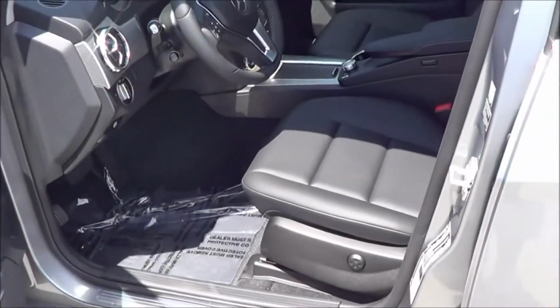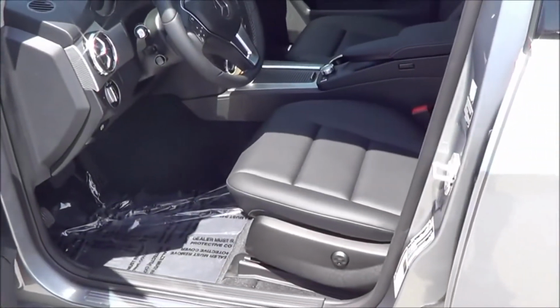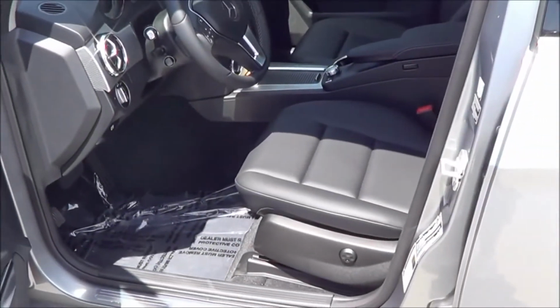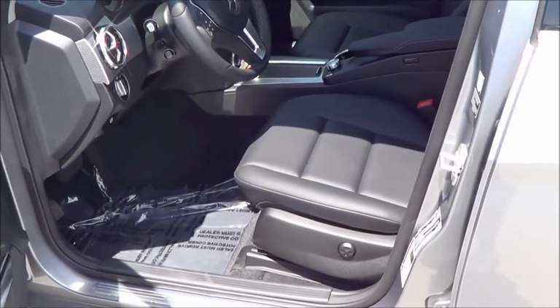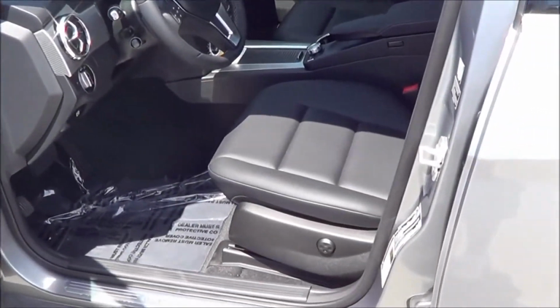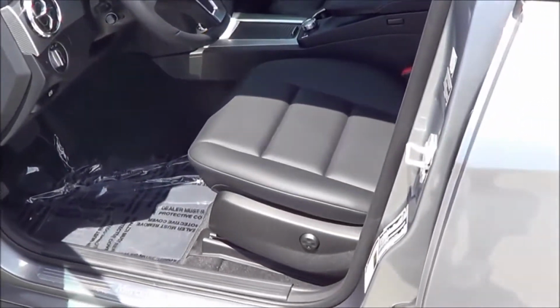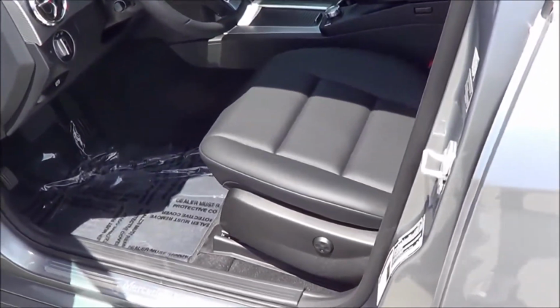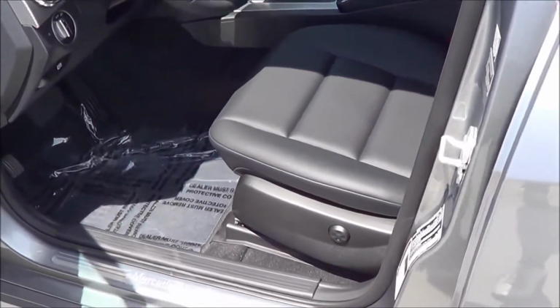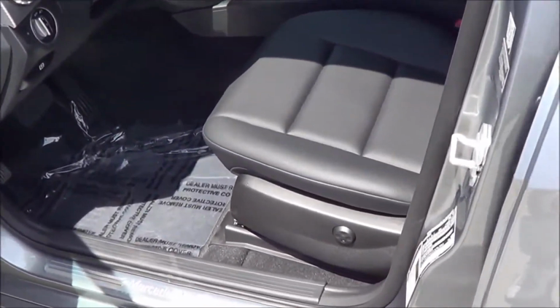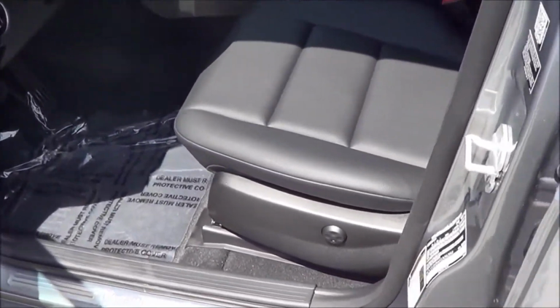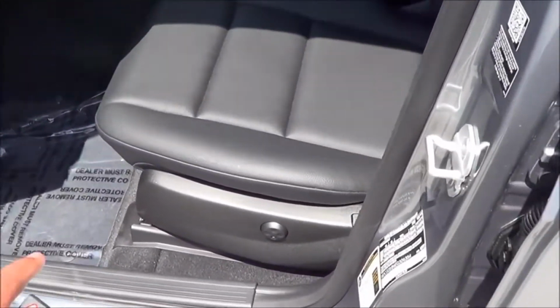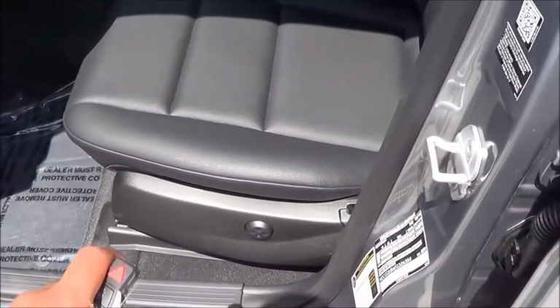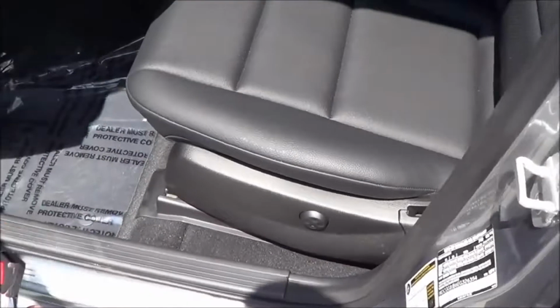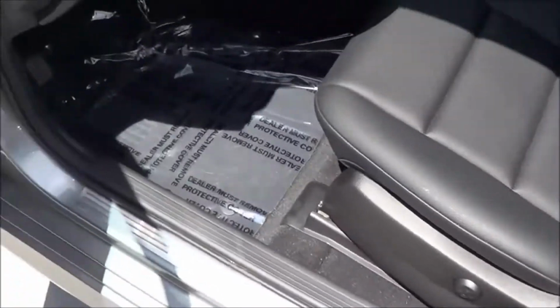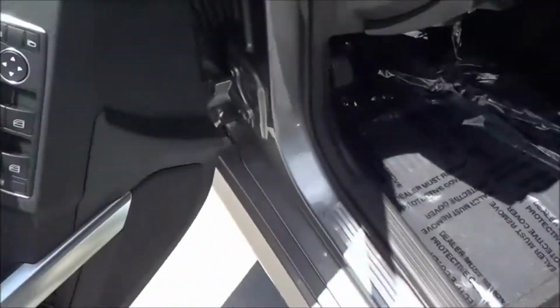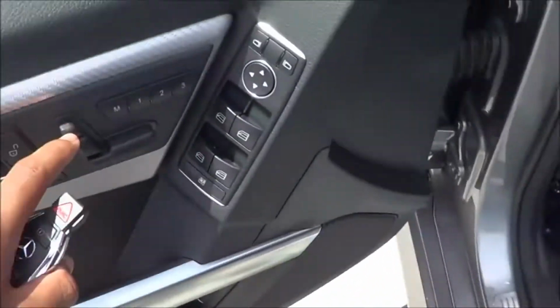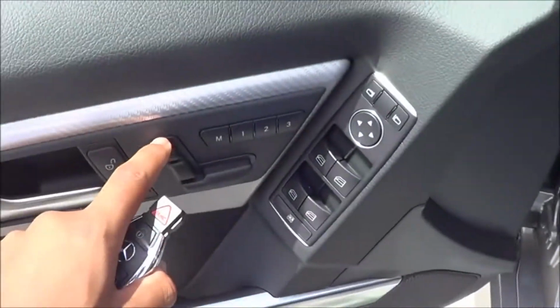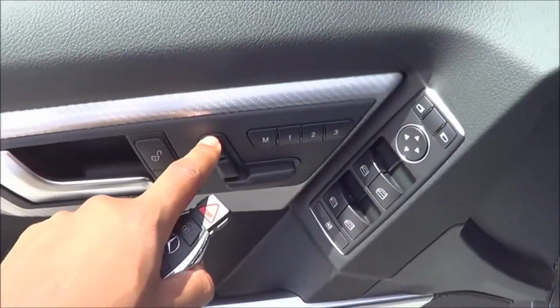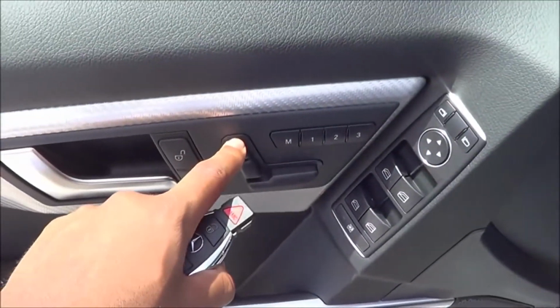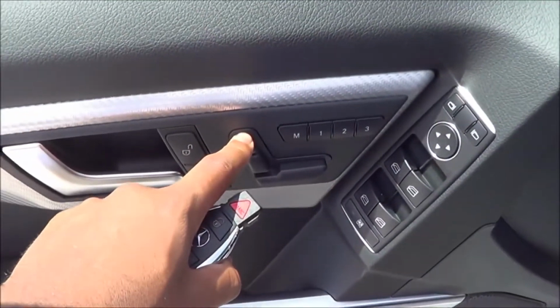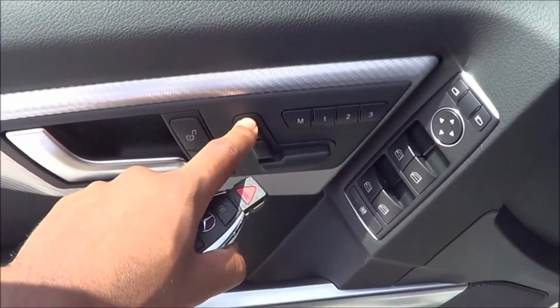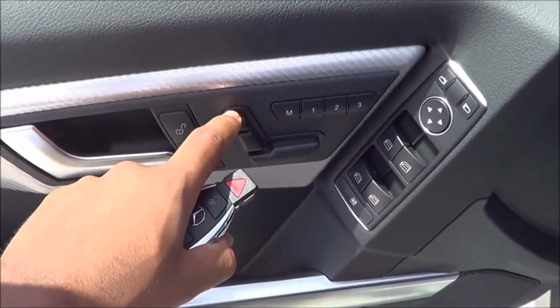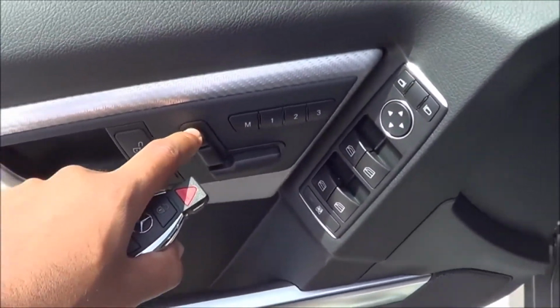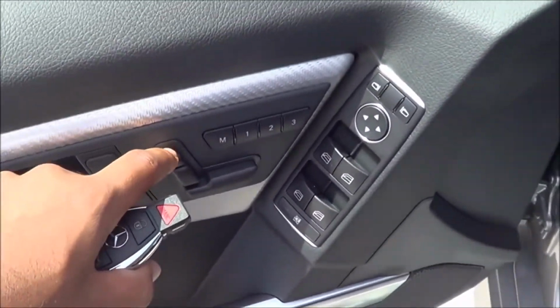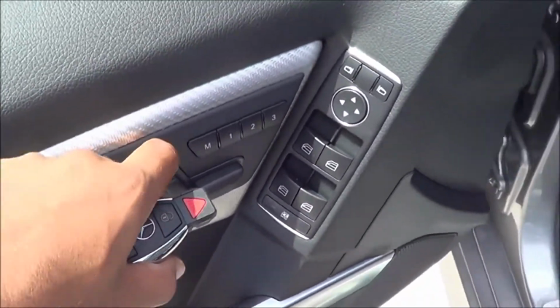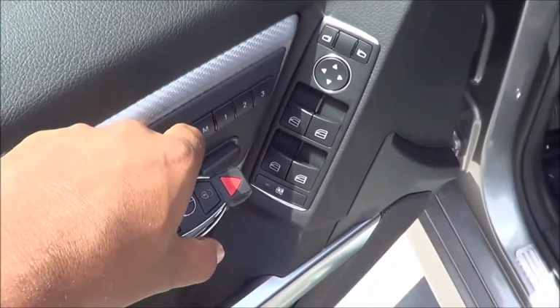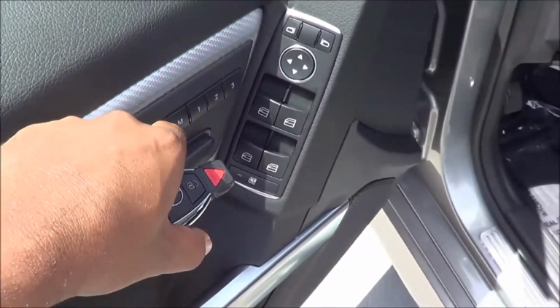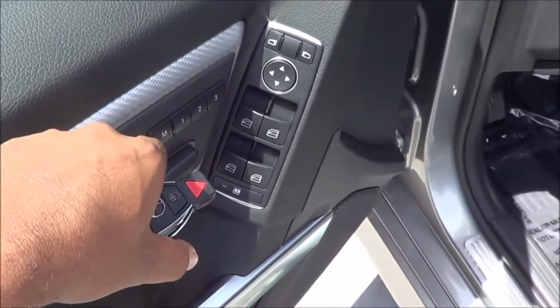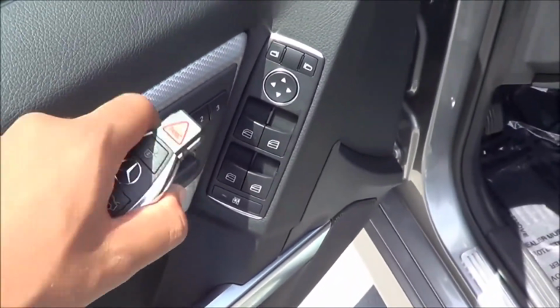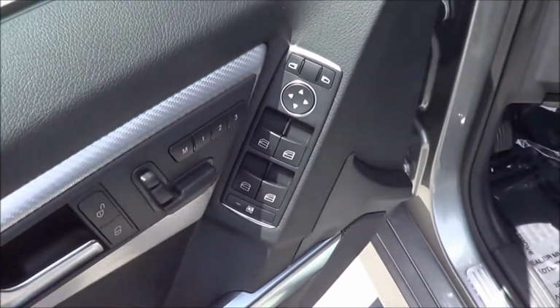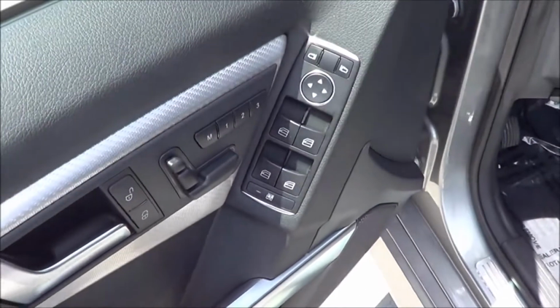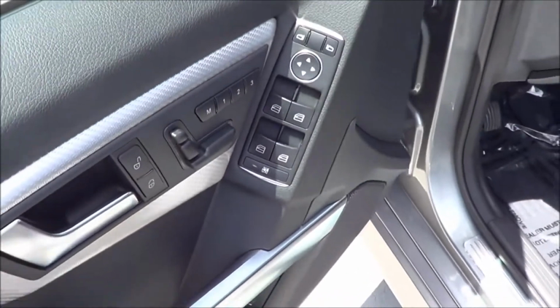It features the MB-Tex leatherette interior, power lumbar, power driver seat controls, and a power adjustable headrest as well.